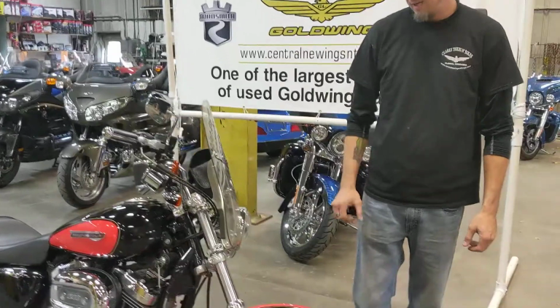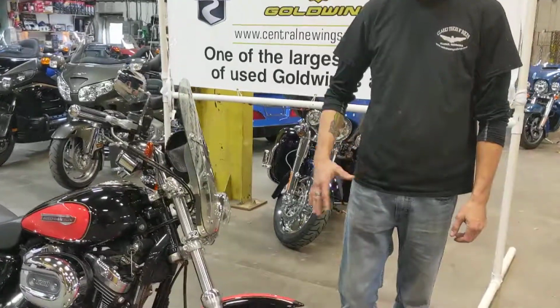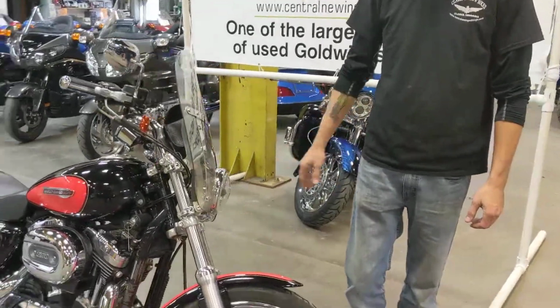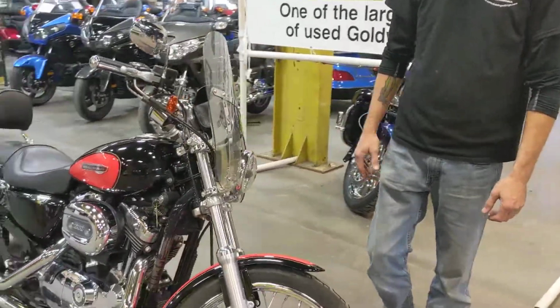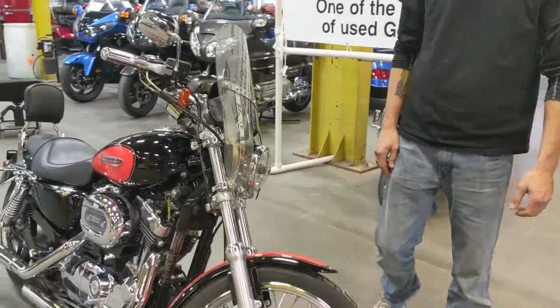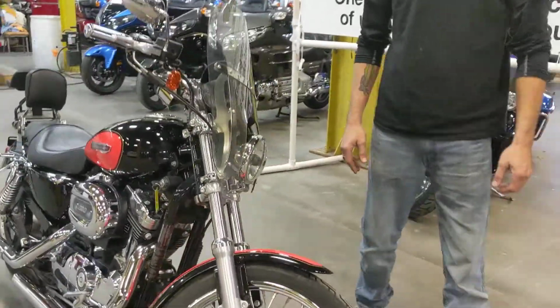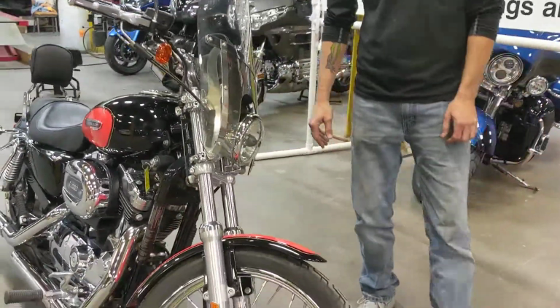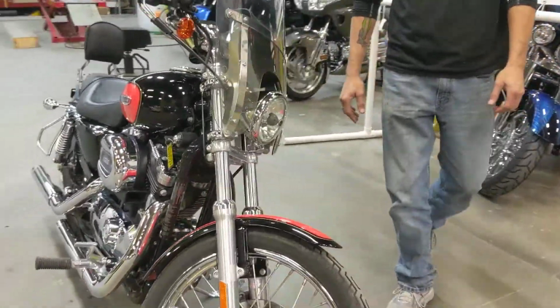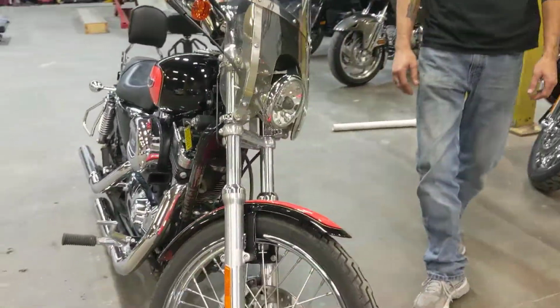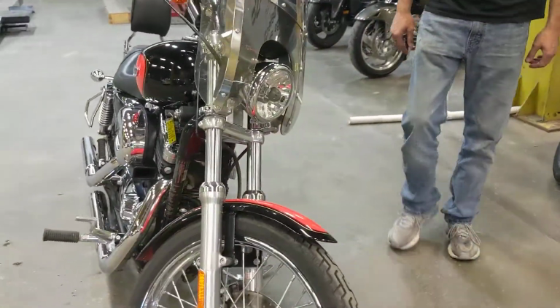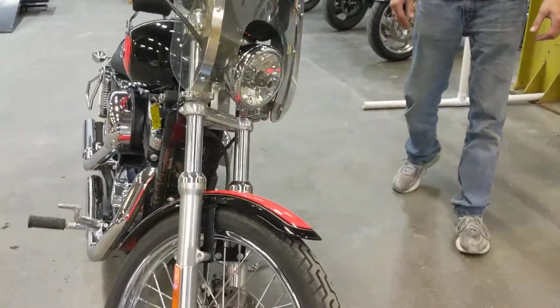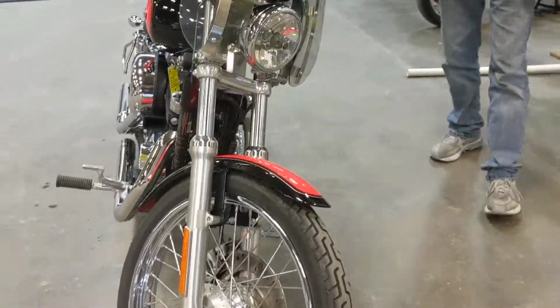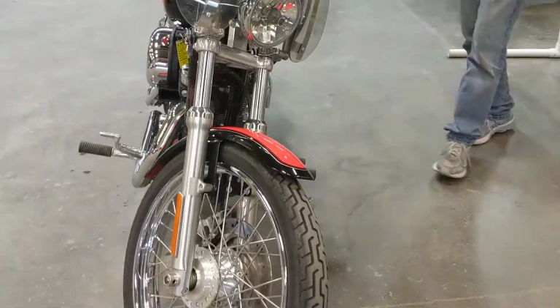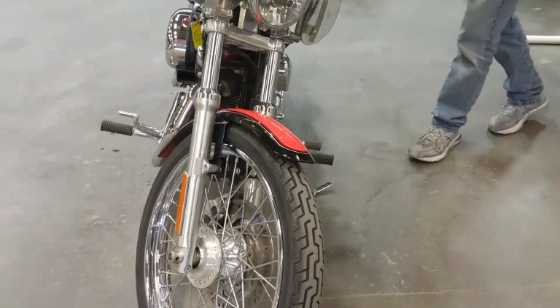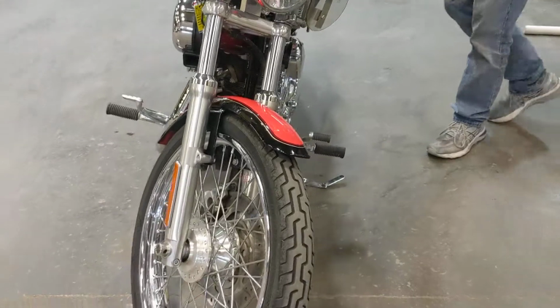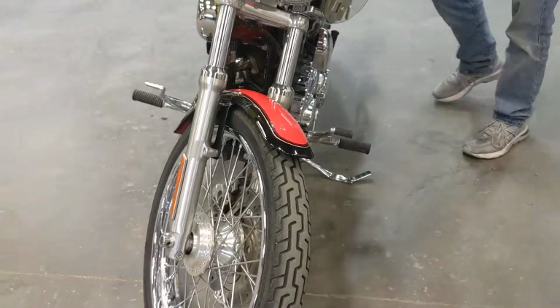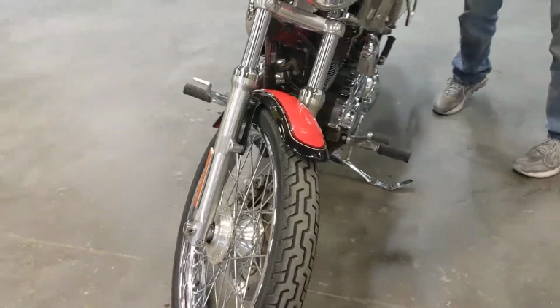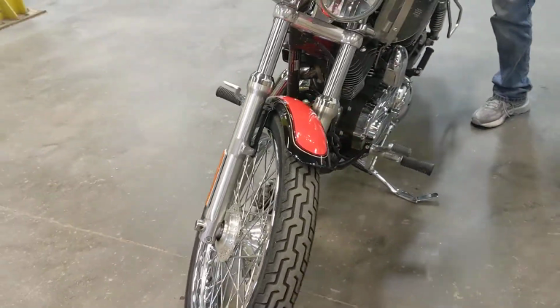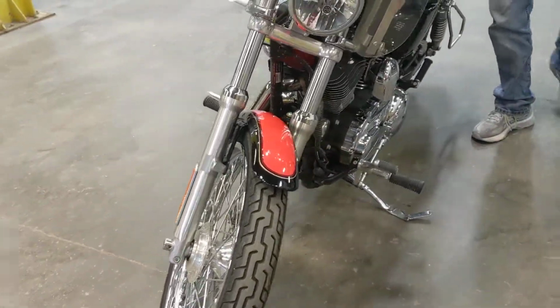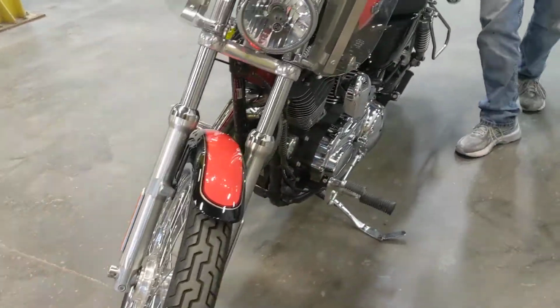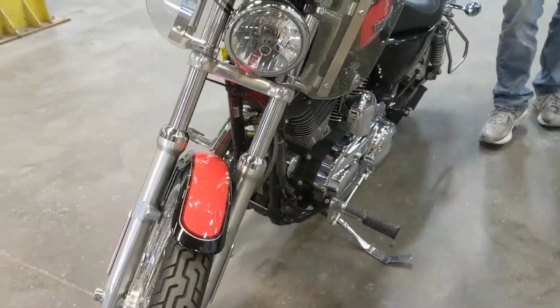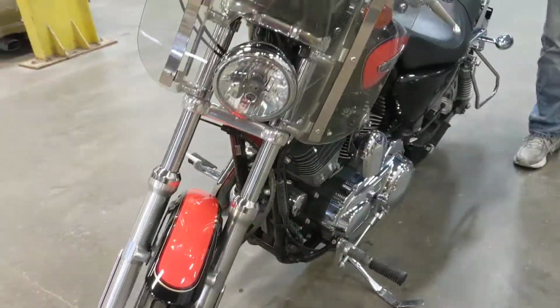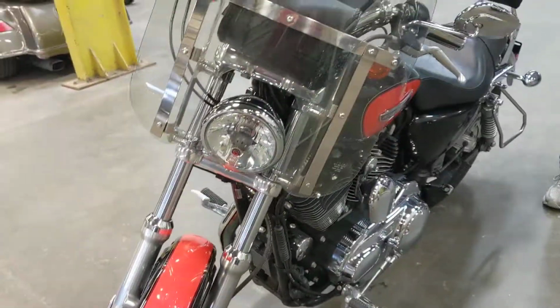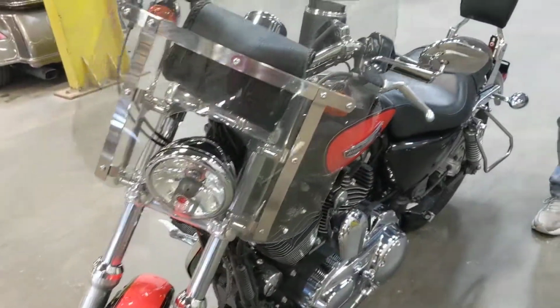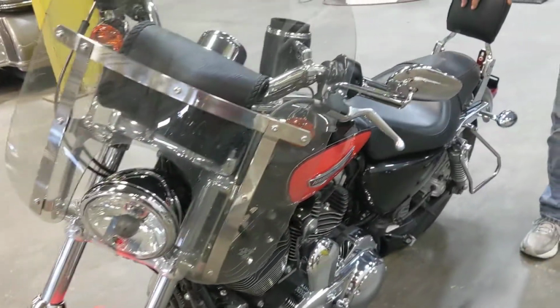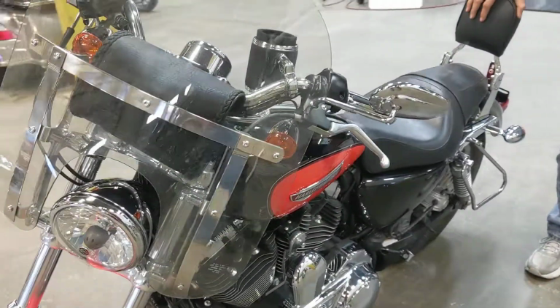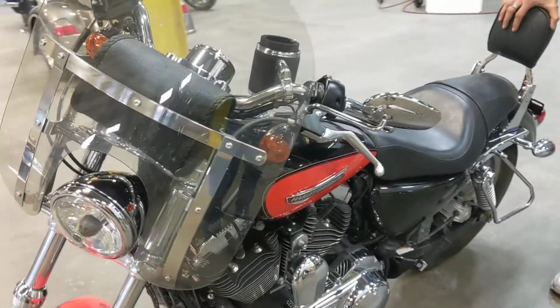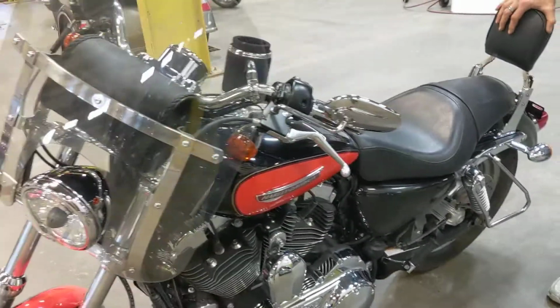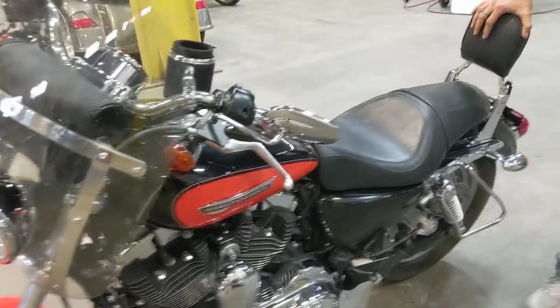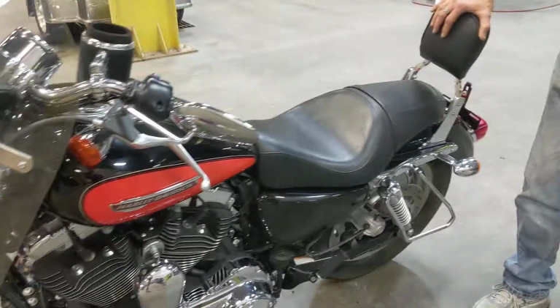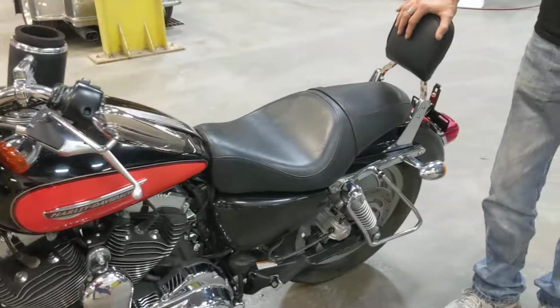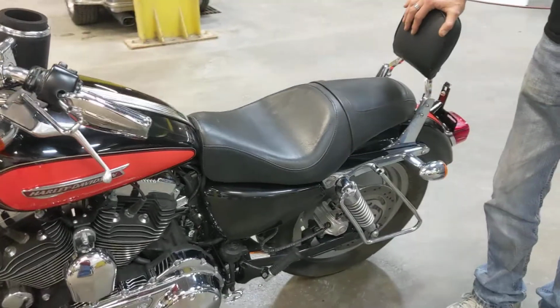It has been serviced. It is a clean unit and it is ready to go riding — doesn't need much of anything but gas and somebody to go. Stop on down at Clark's Trikes and Bikes, check it out, take it home.